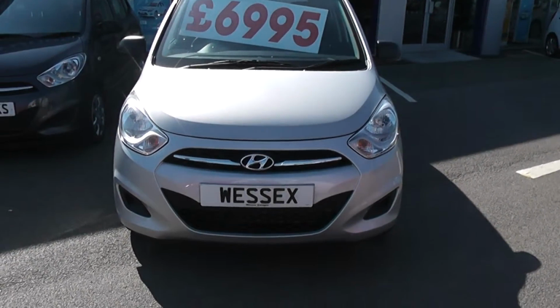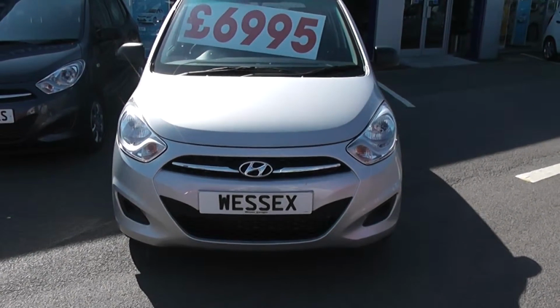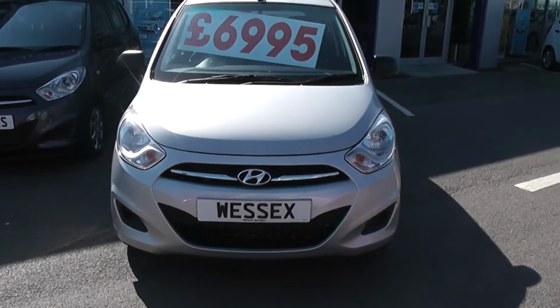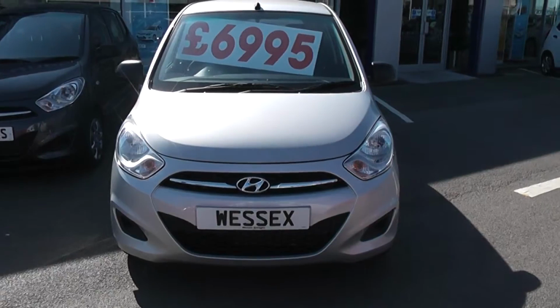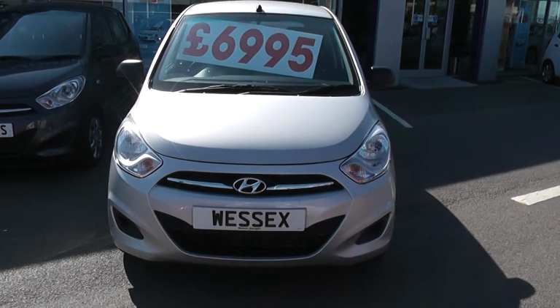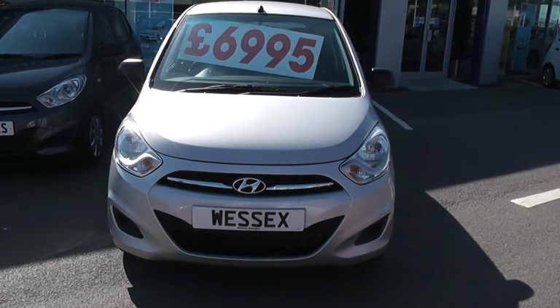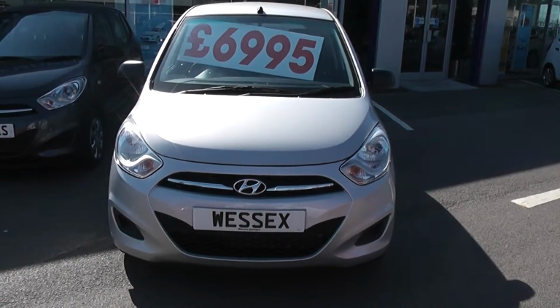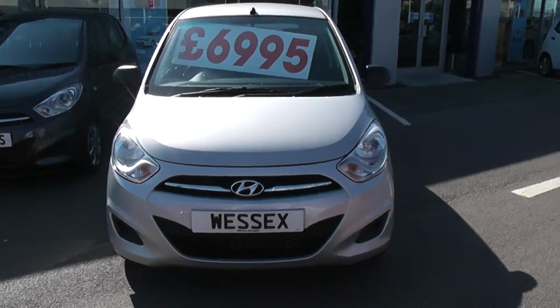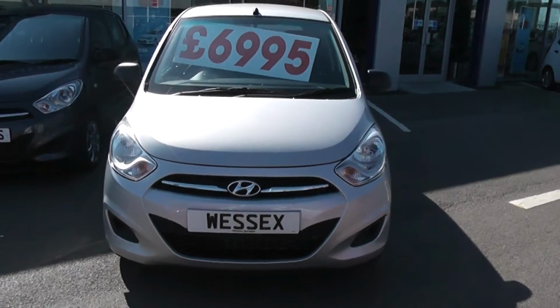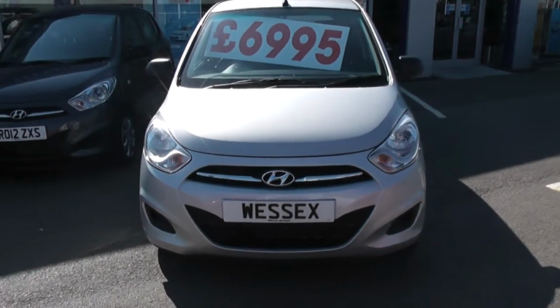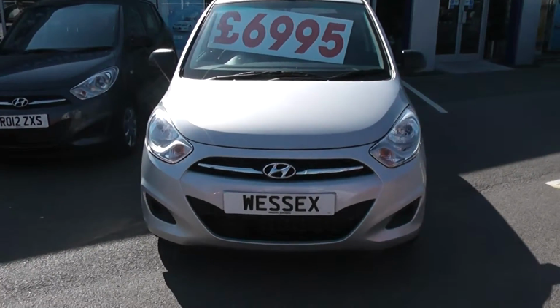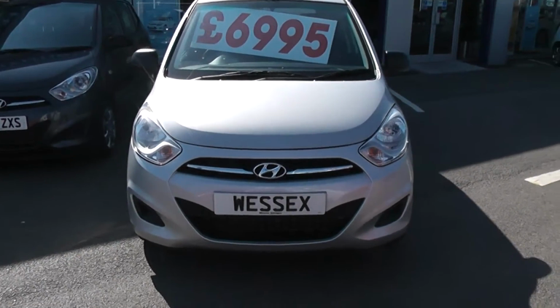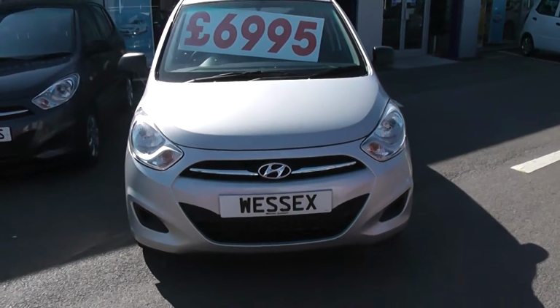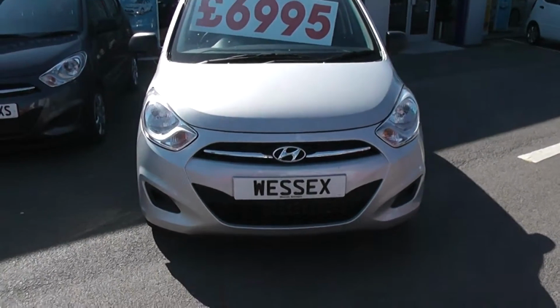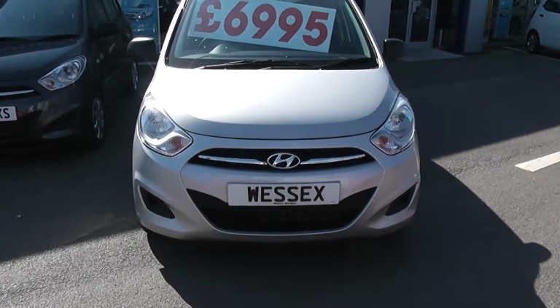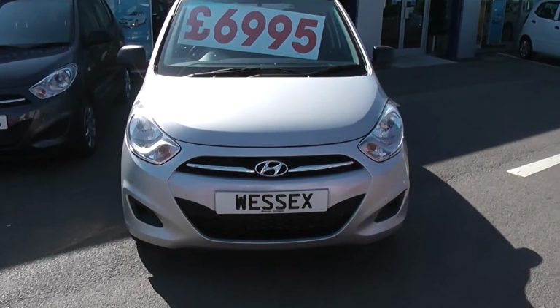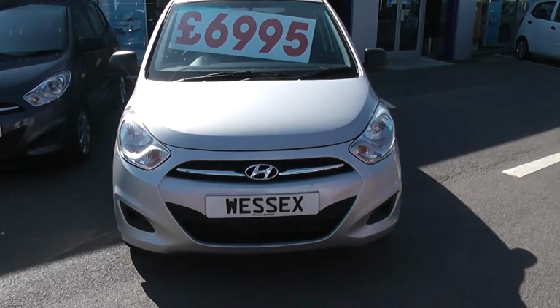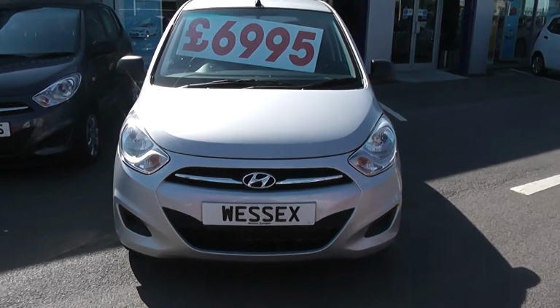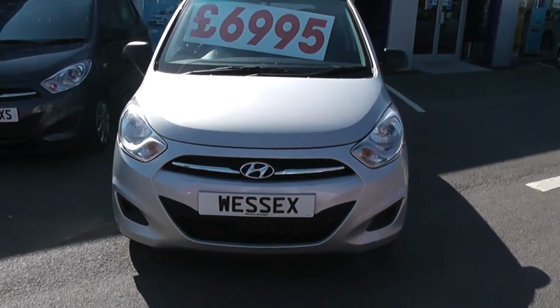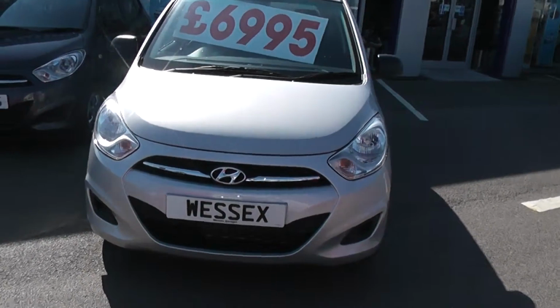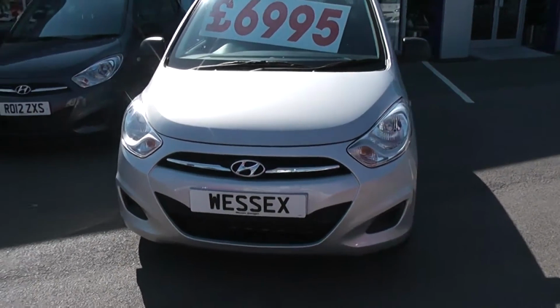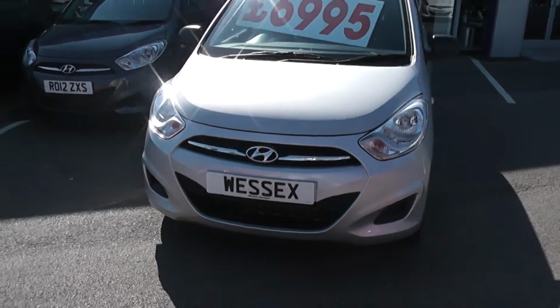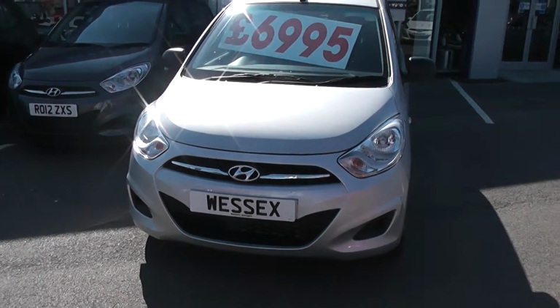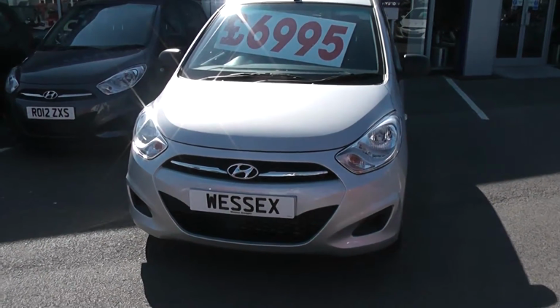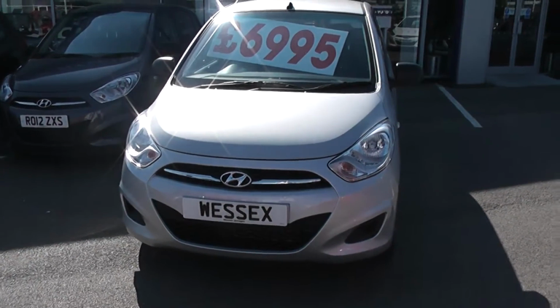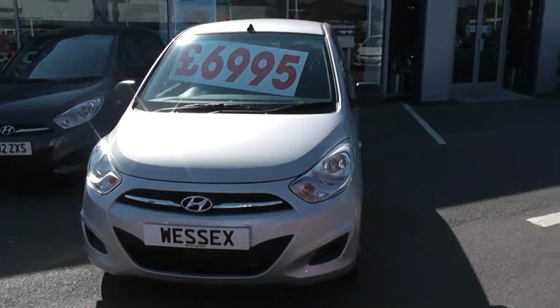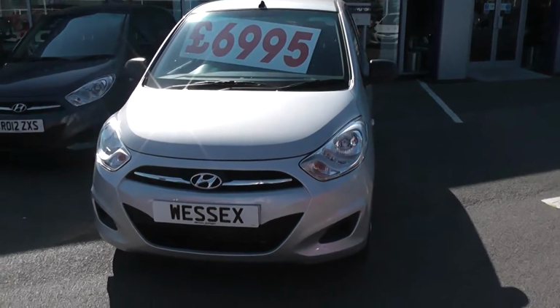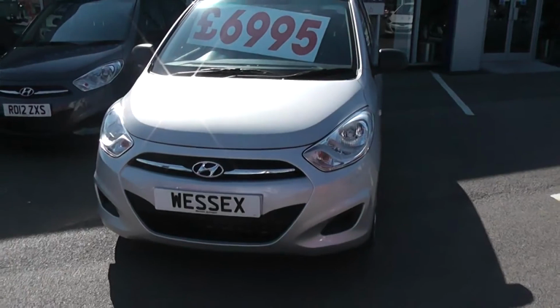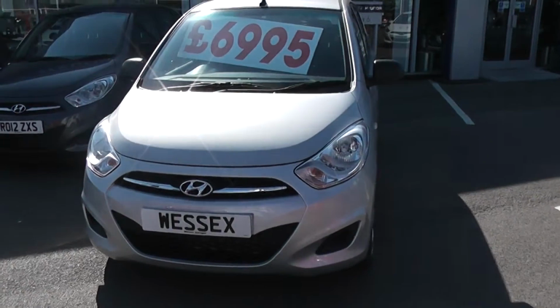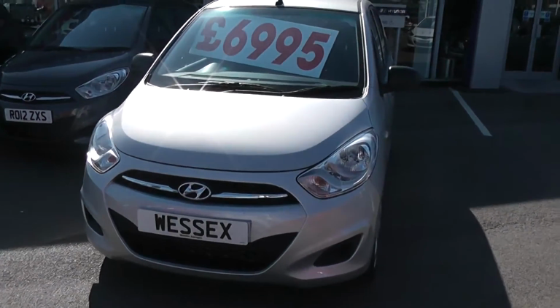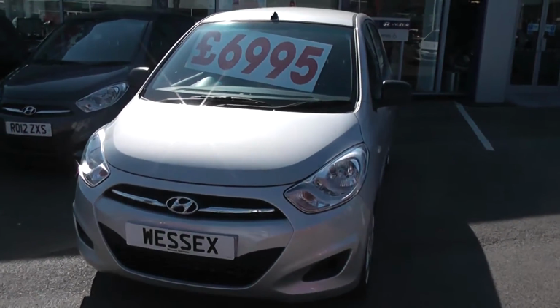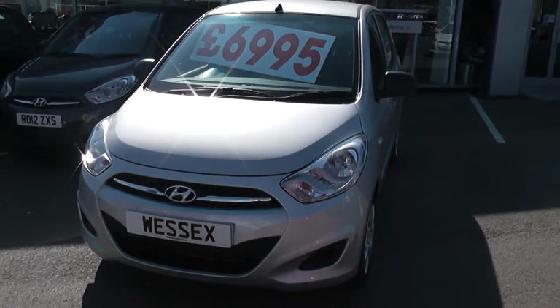Save yourself hundreds of pounds against the manufacturer's list price. Registered at the end of March 2012, so it still has the balance of the manufacturer's warranty and delivery mileage only on these vehicles. These vehicles won't be here for long, so grab yourself a bargain whilst you can.